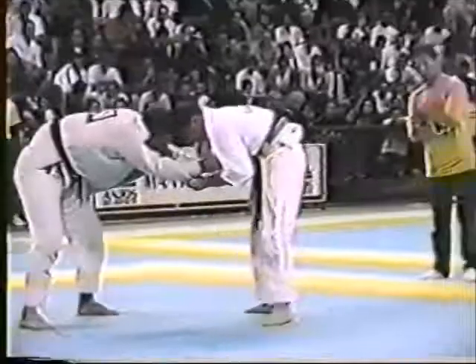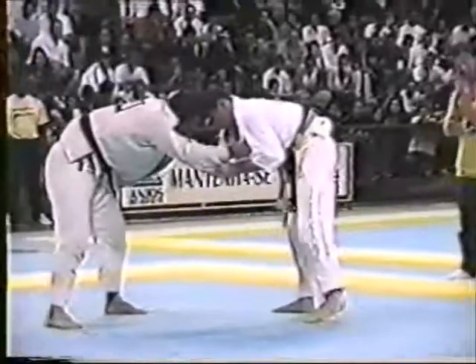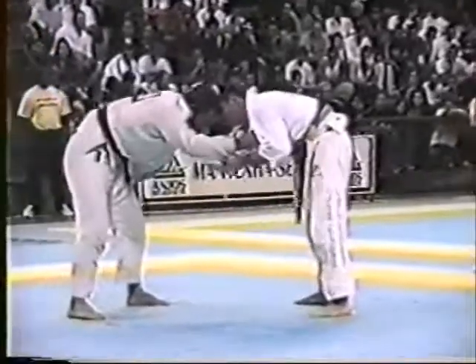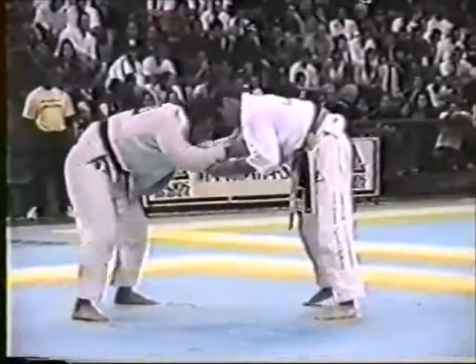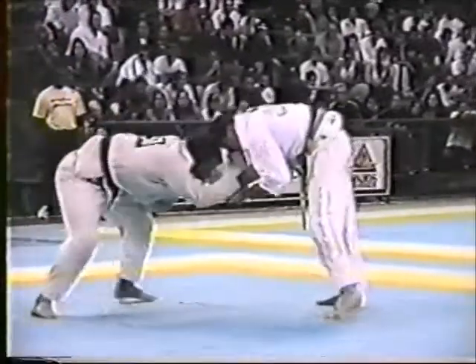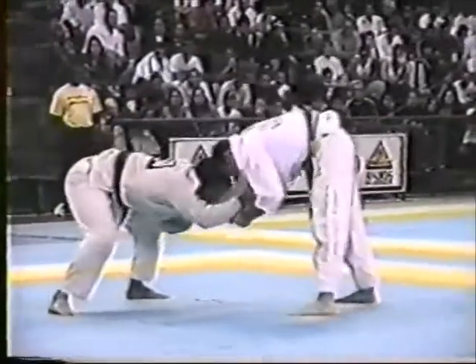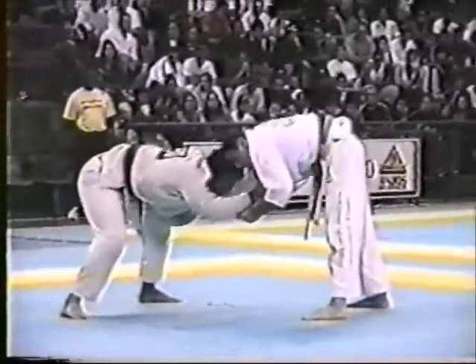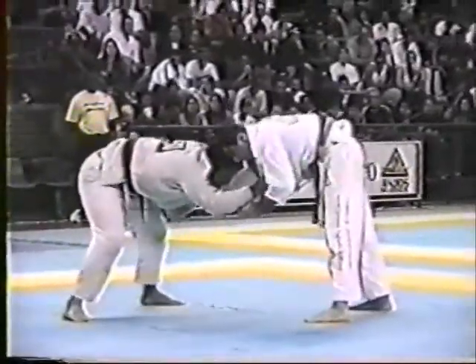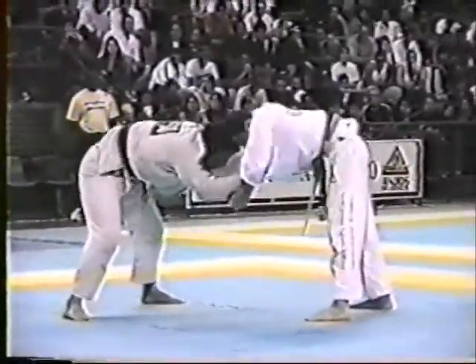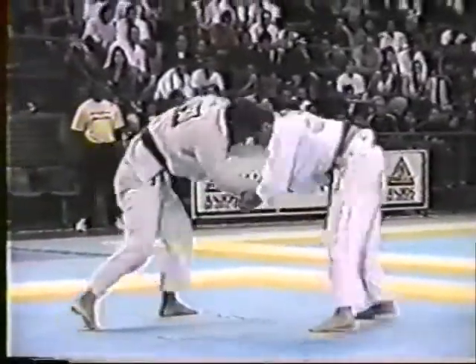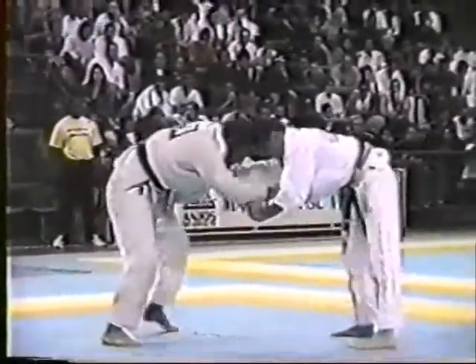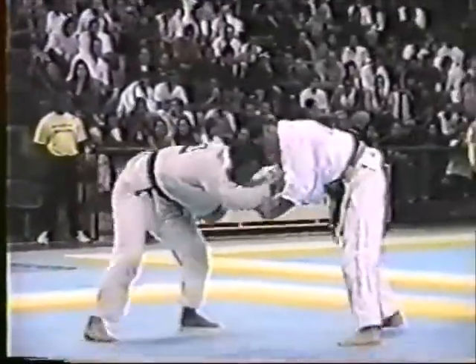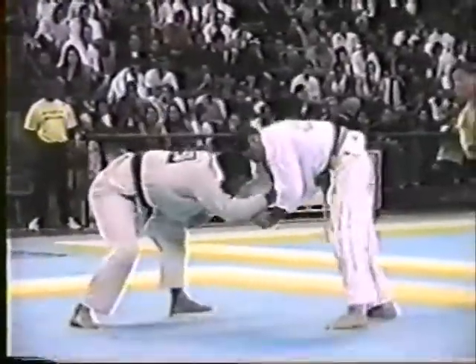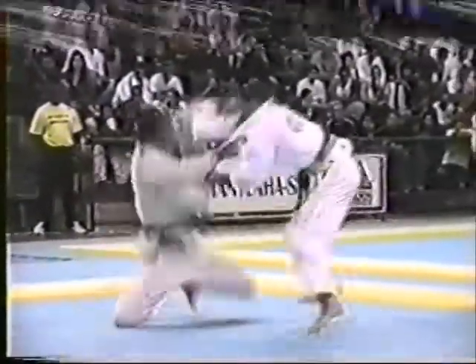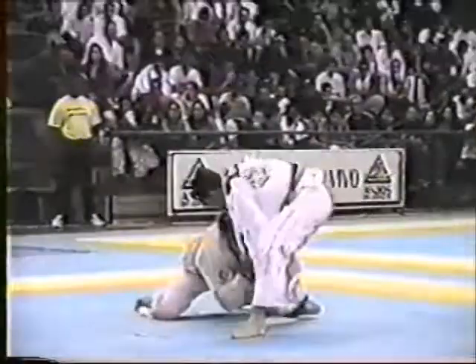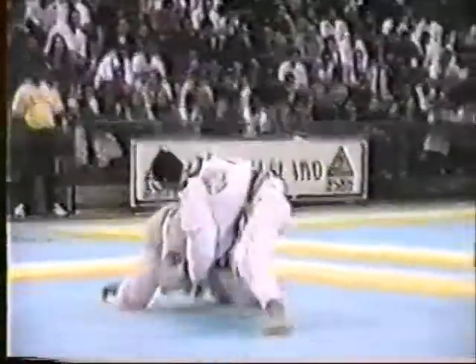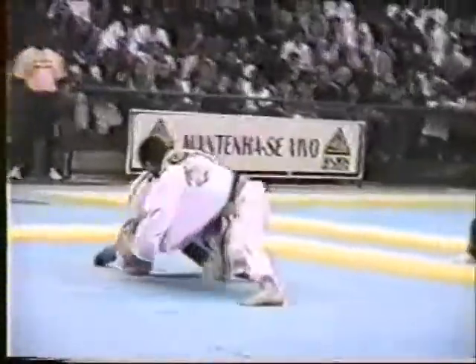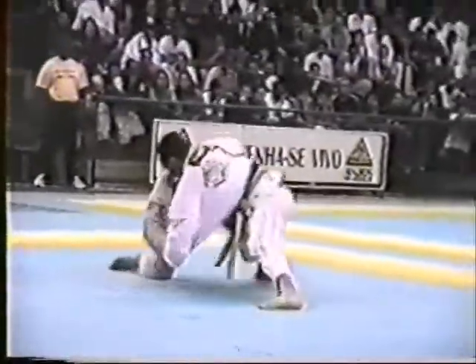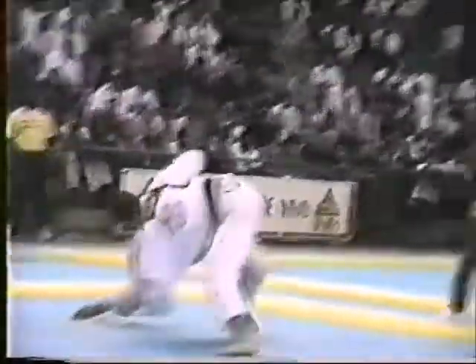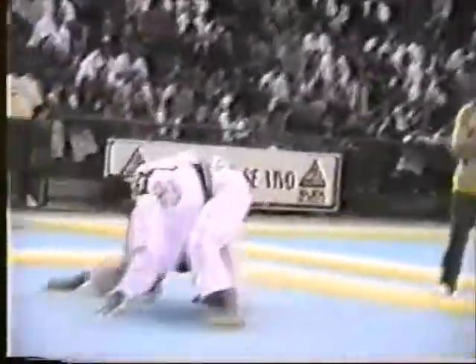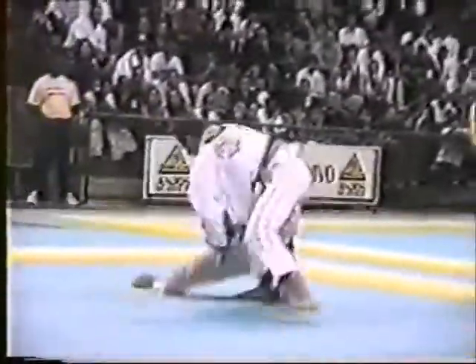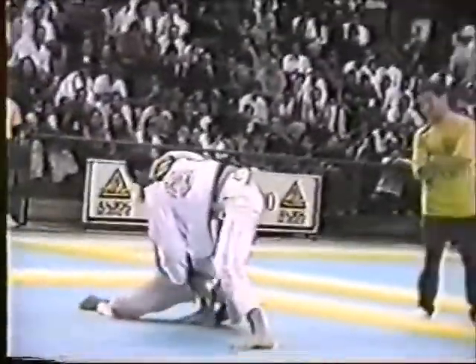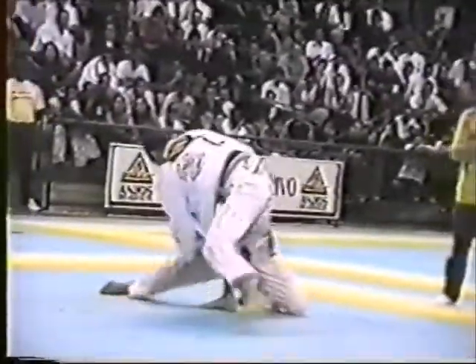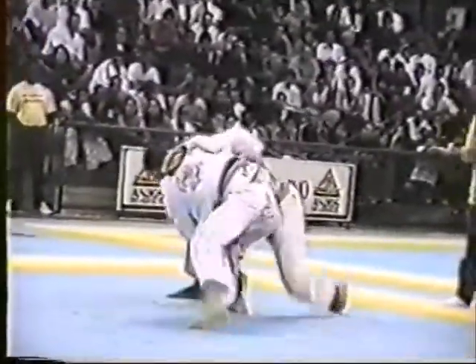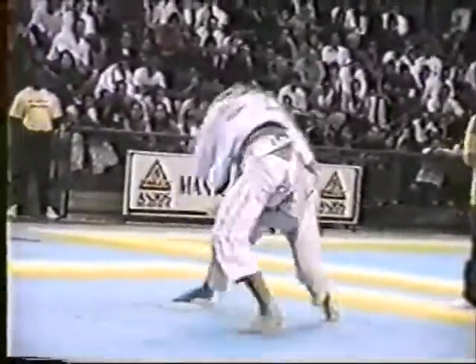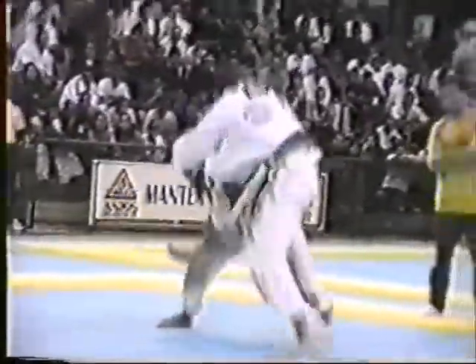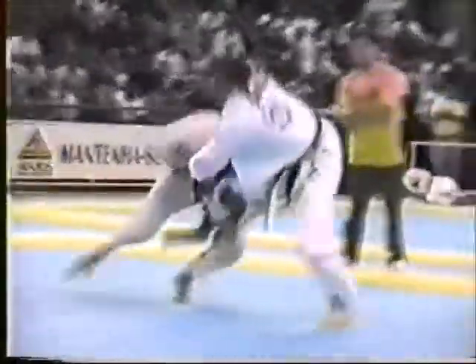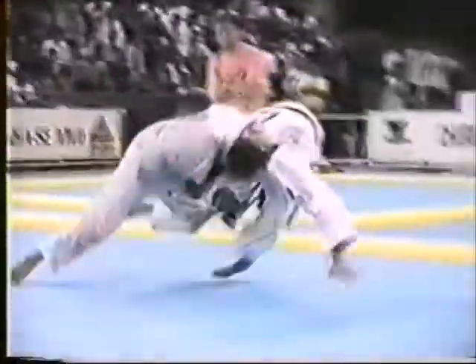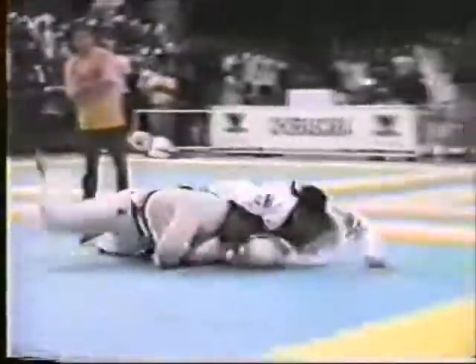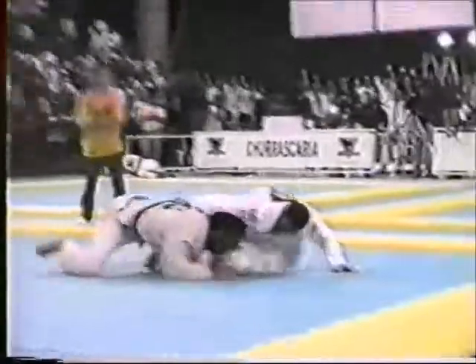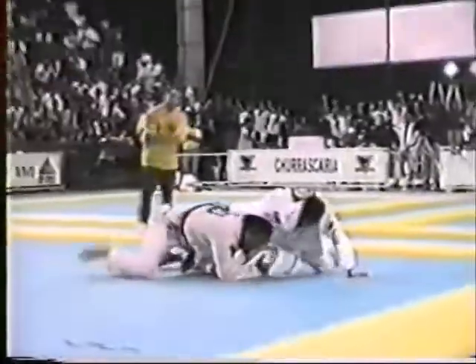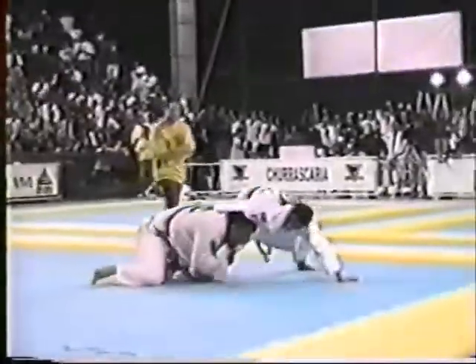I'm Ricardo Amendola and this is your BJJ Breakdown of the Week. Today we look back at the clash of legends between Hoyler Gracie and Mario Sperry from the absolute division of the Brazilian Nationals back in 1998.